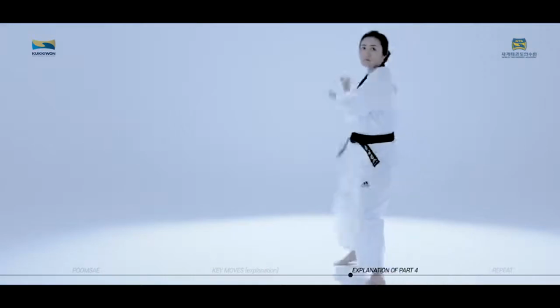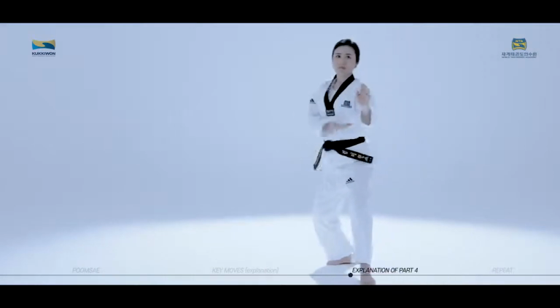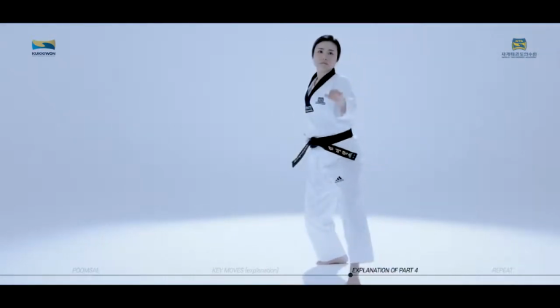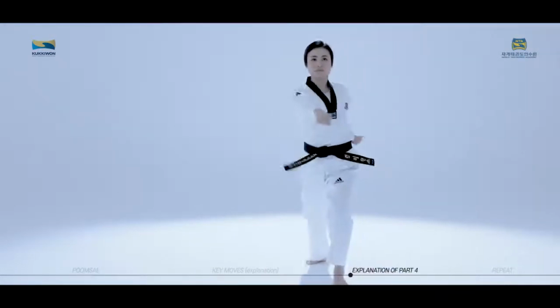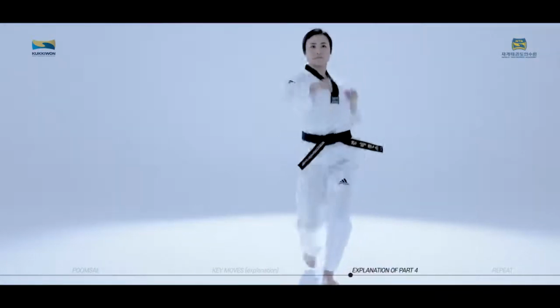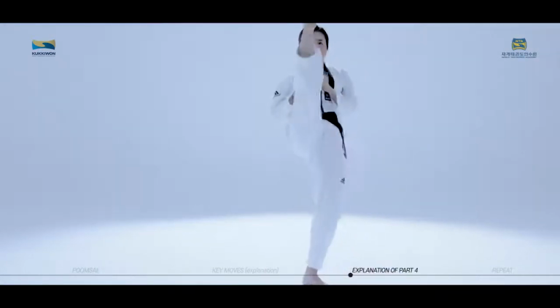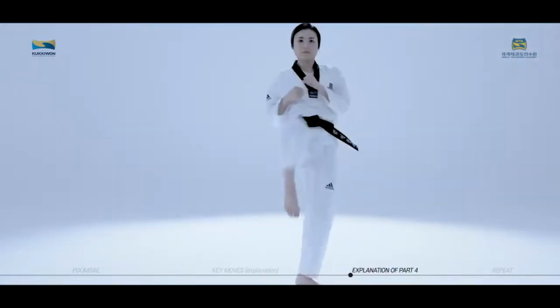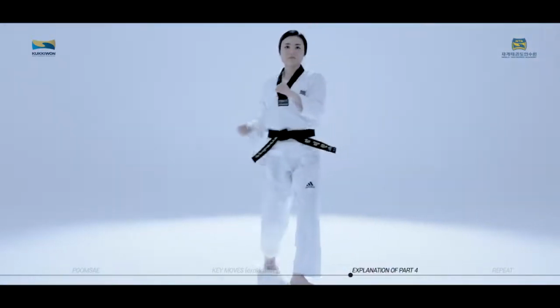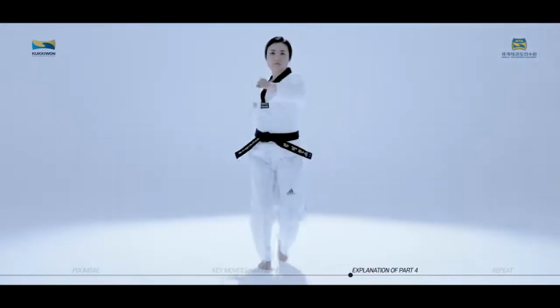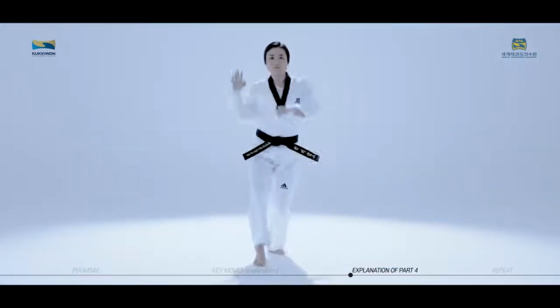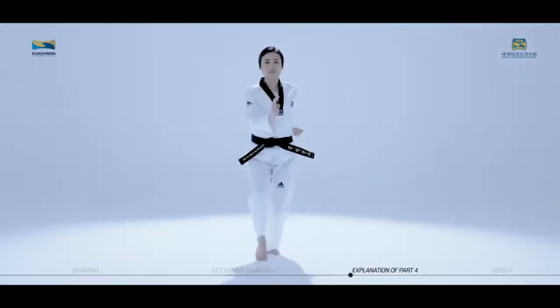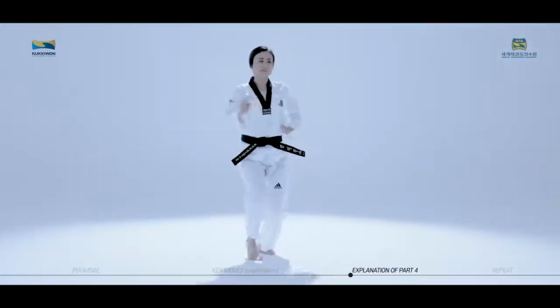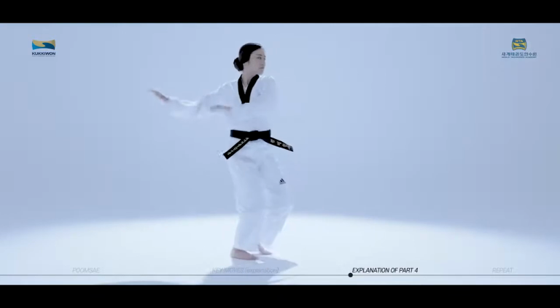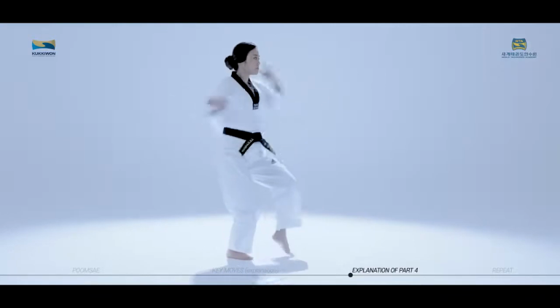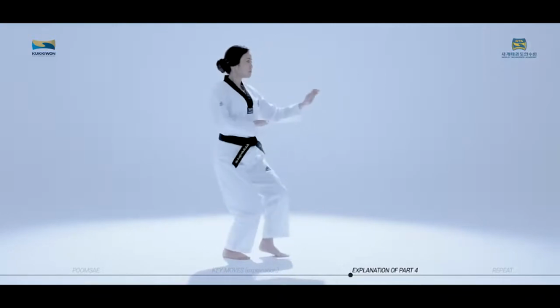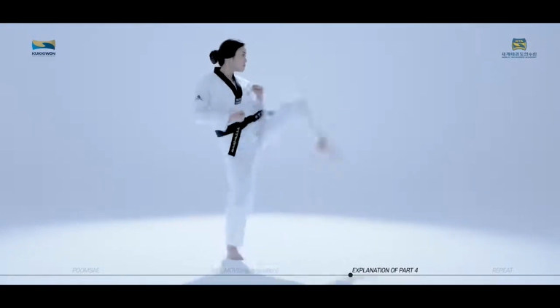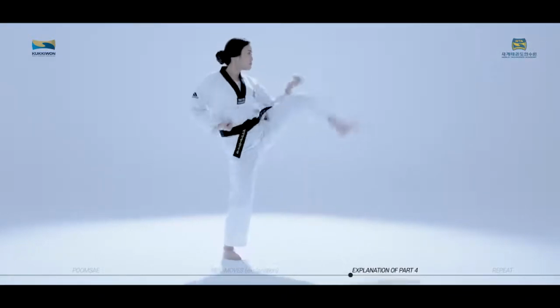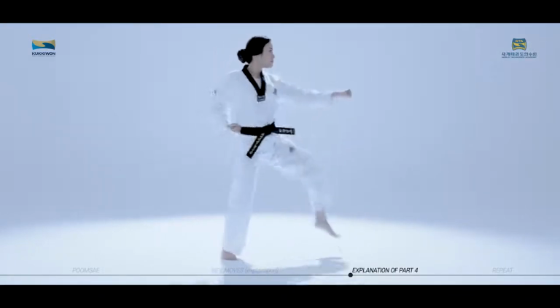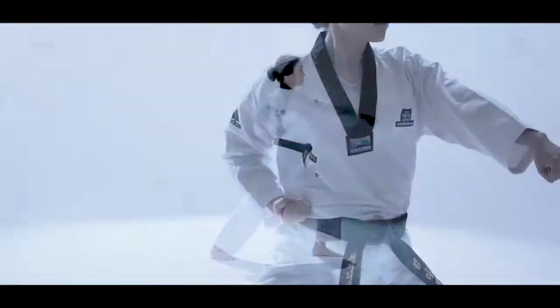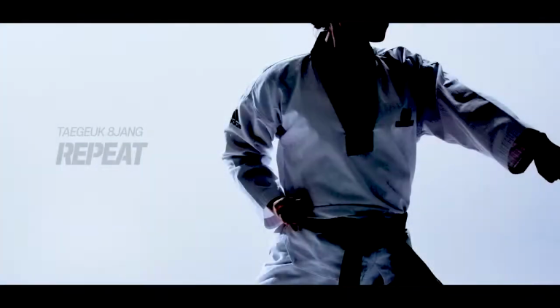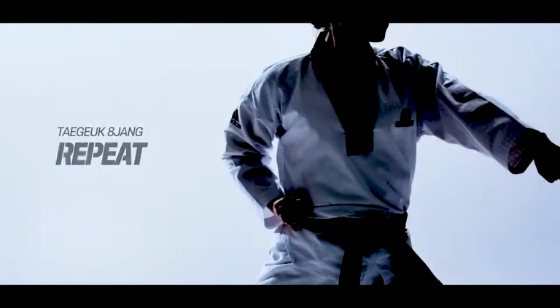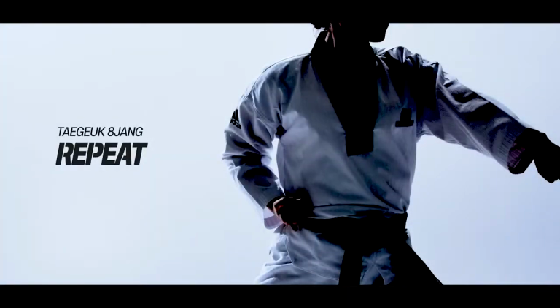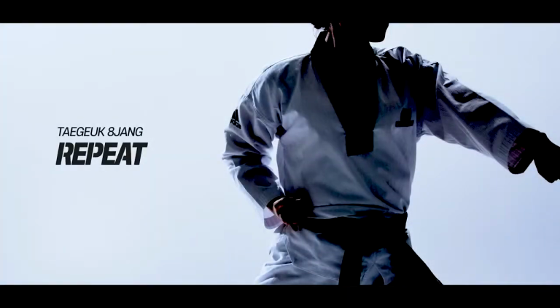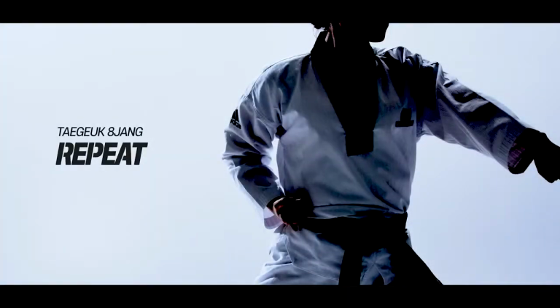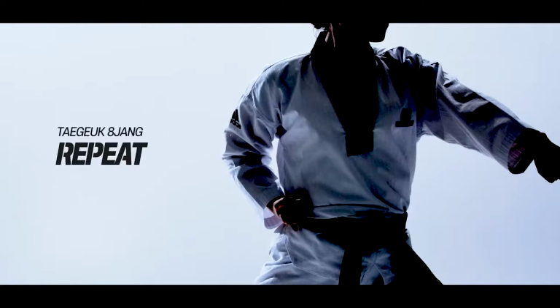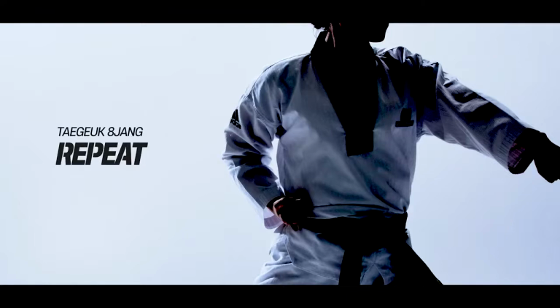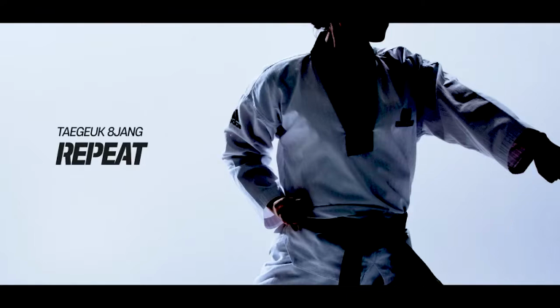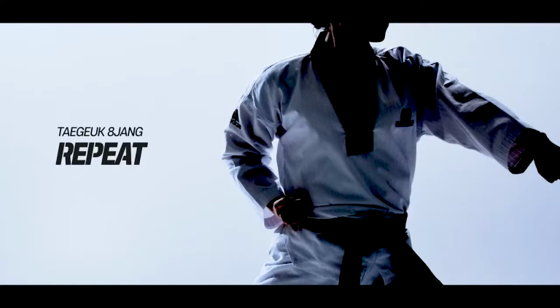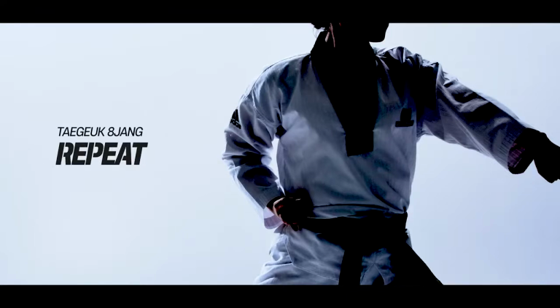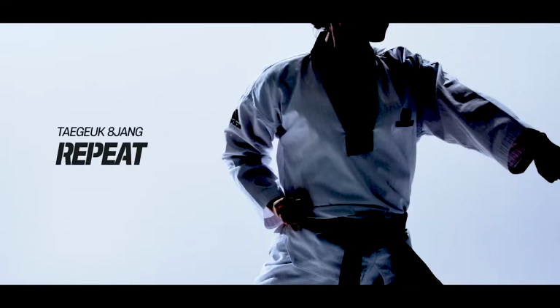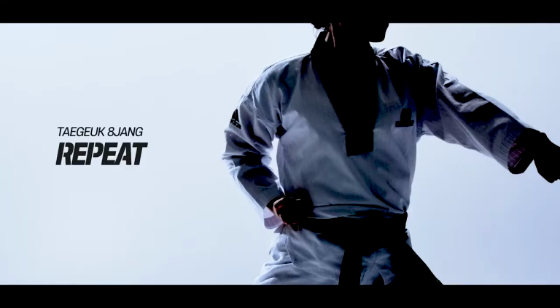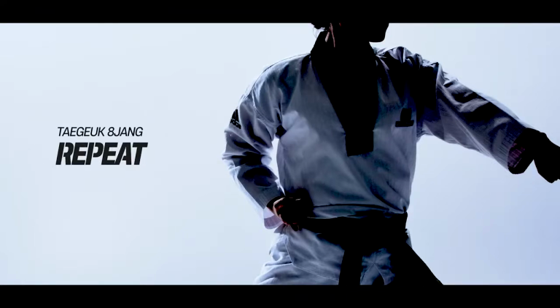This concludes training for Taeguk Paljang. The only thing remaining is to become a belt holder. We will take another look at all the moves and master the Pumse.